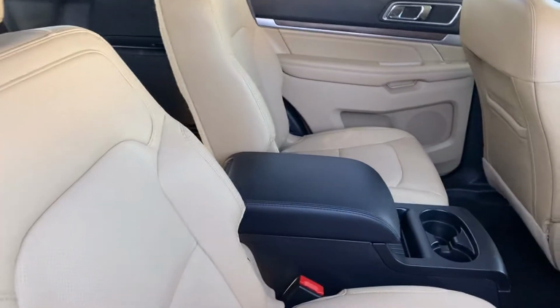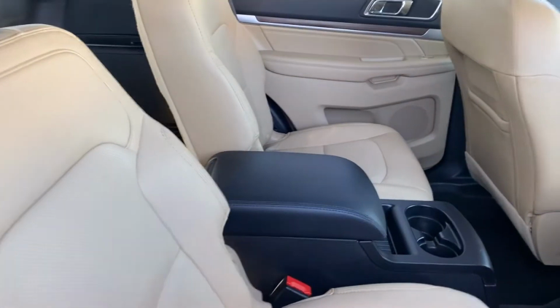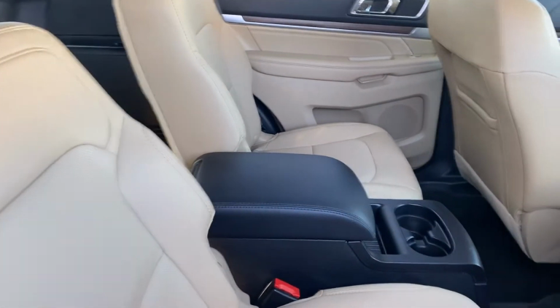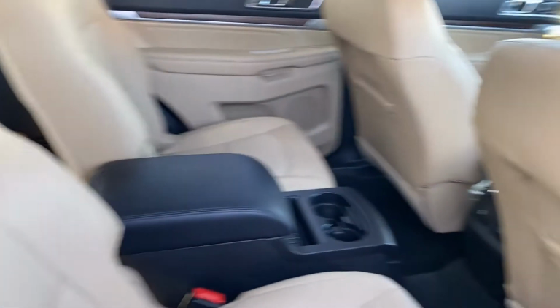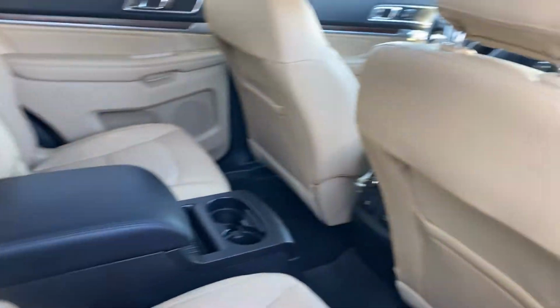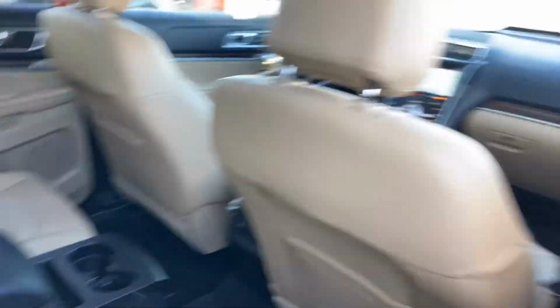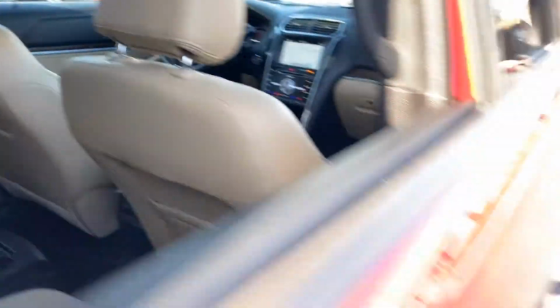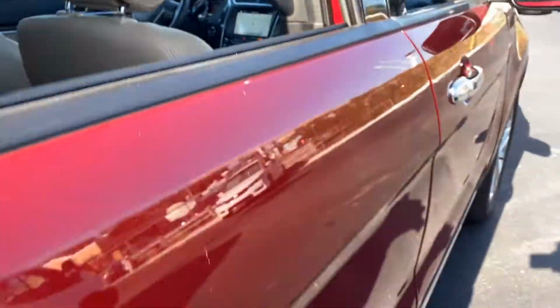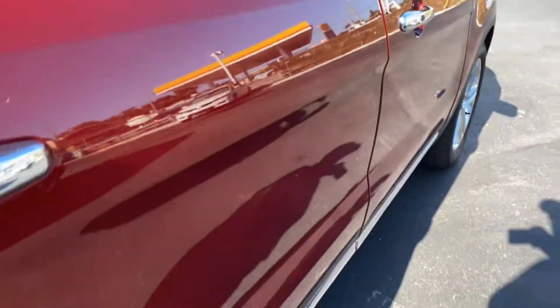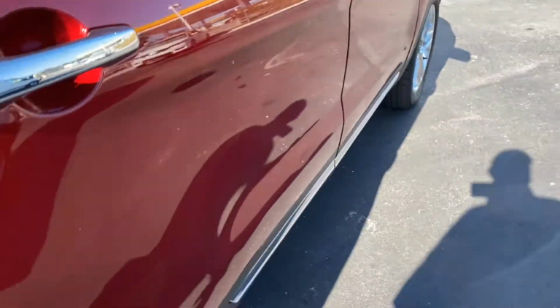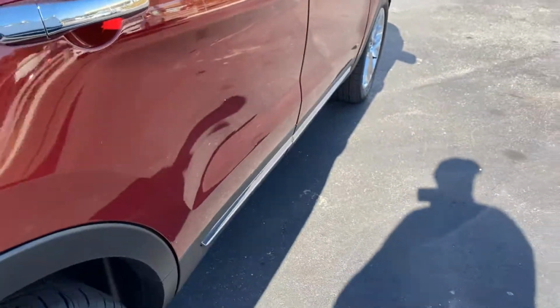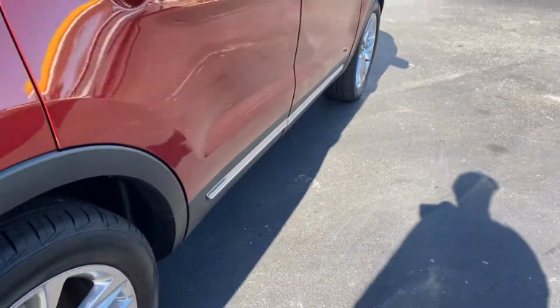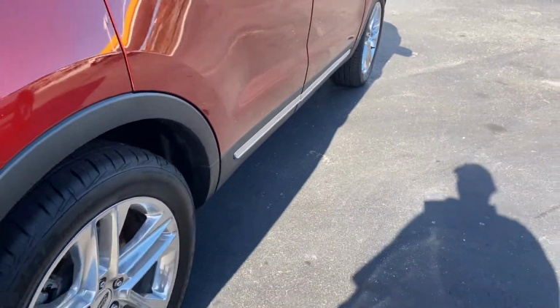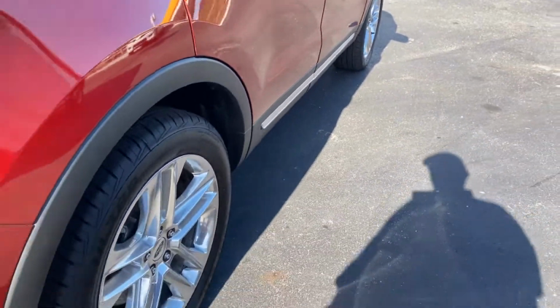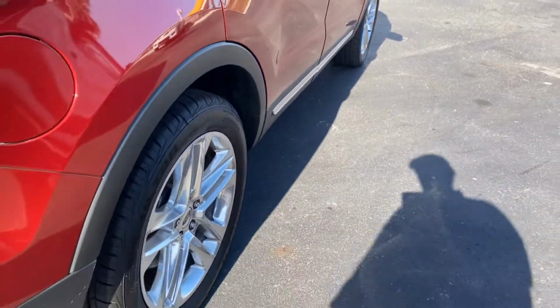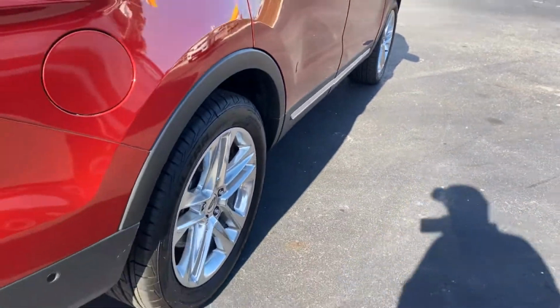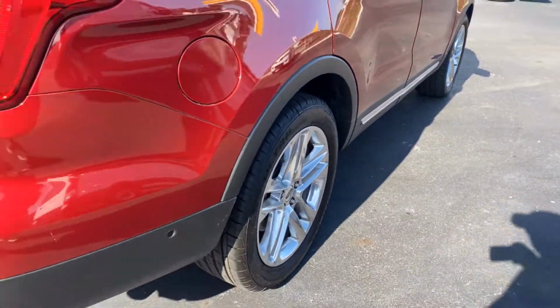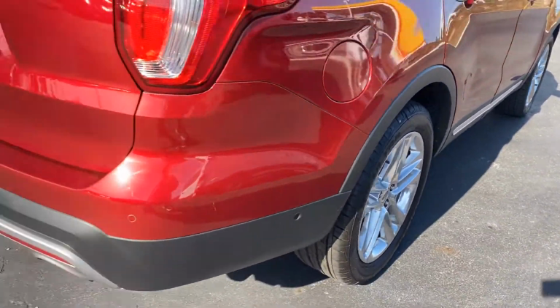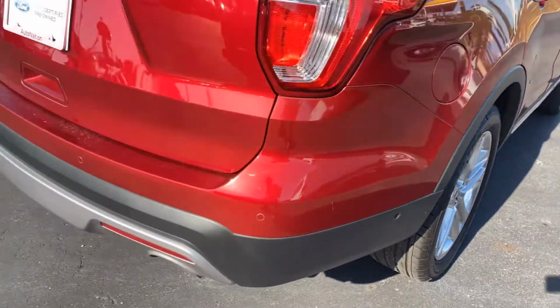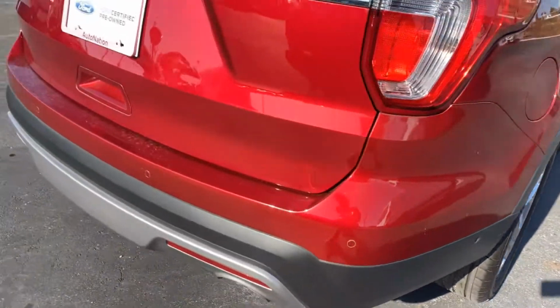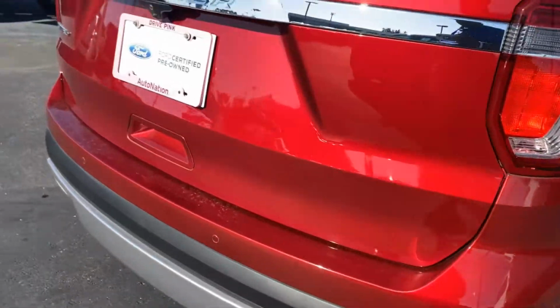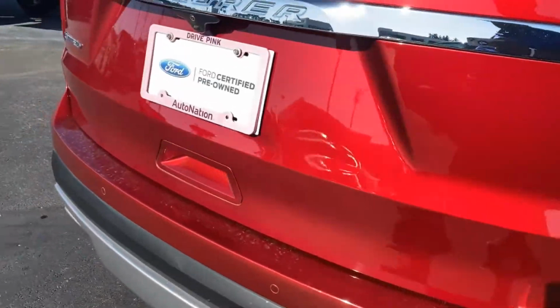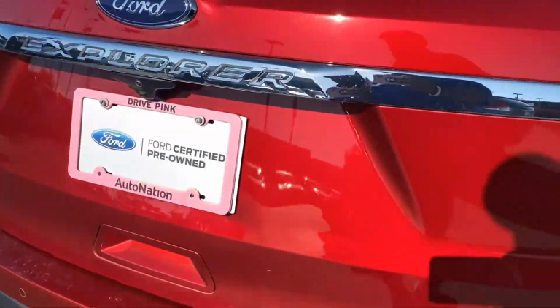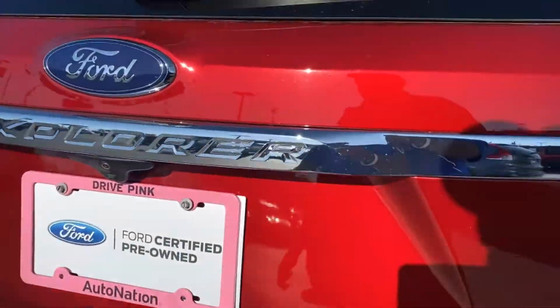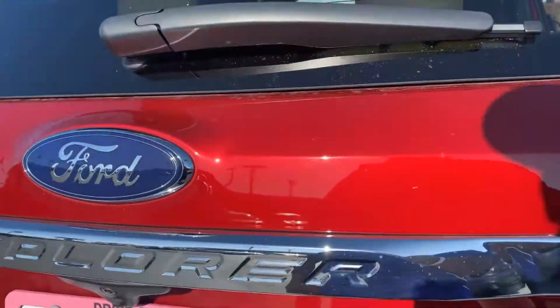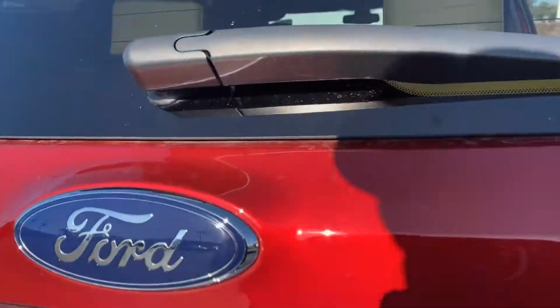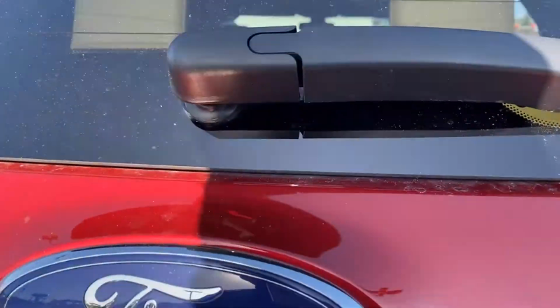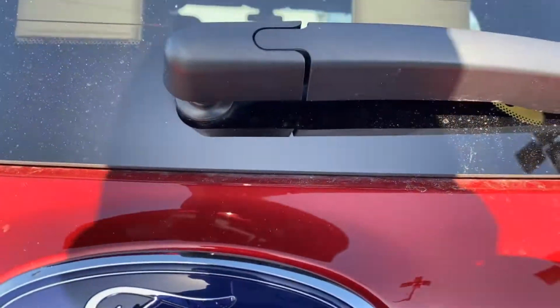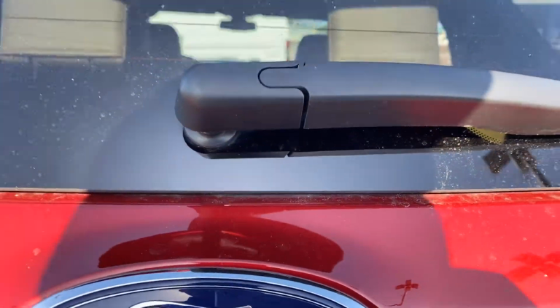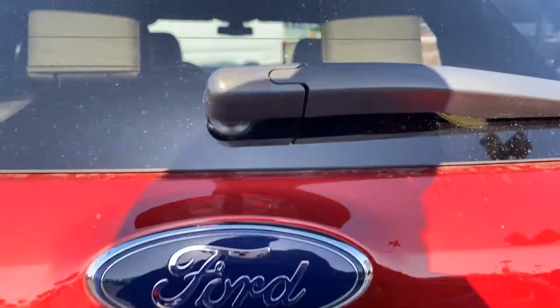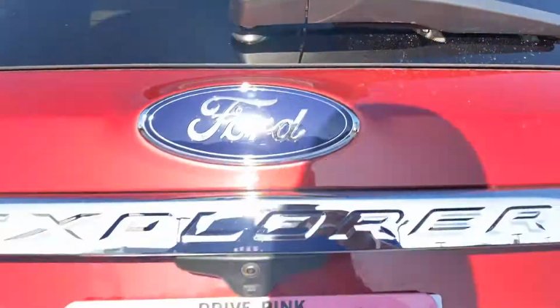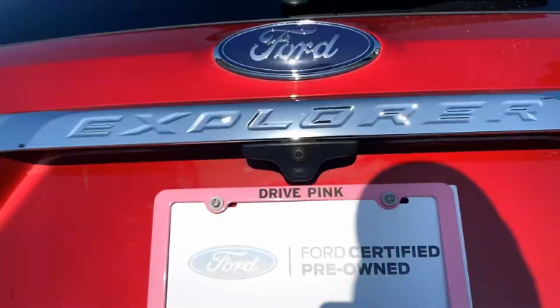Captain's chairs in the second row, aluminum wheels, backup sensors, backup camera, and power tailgate.